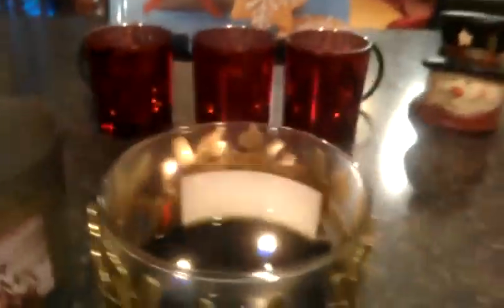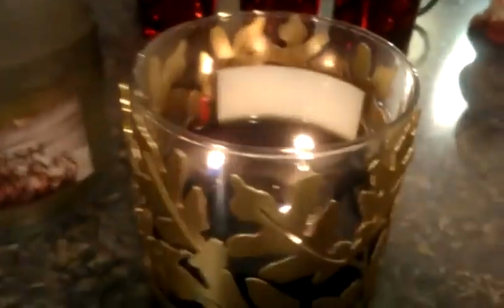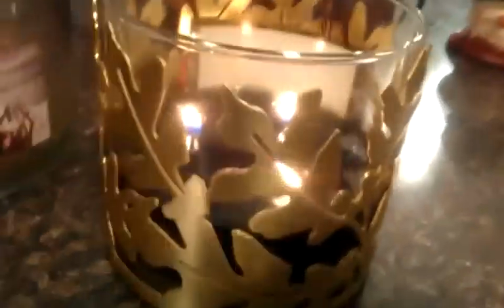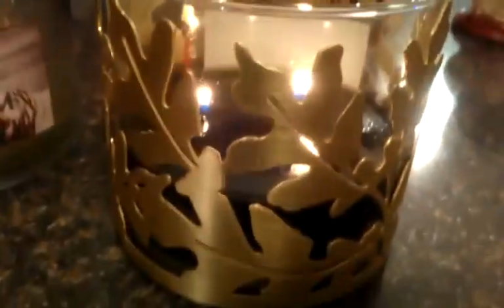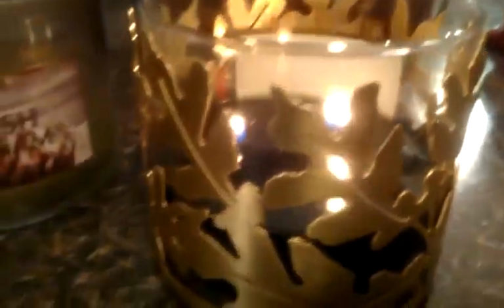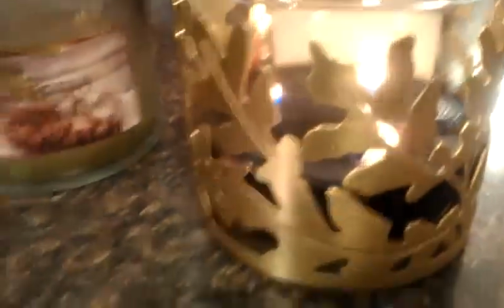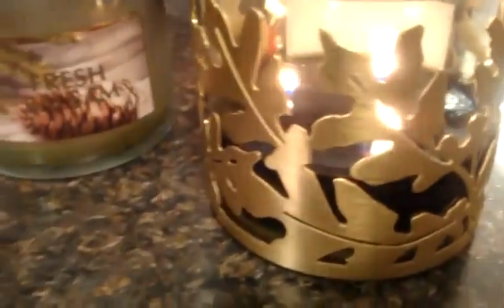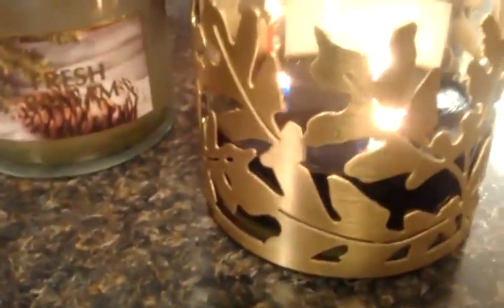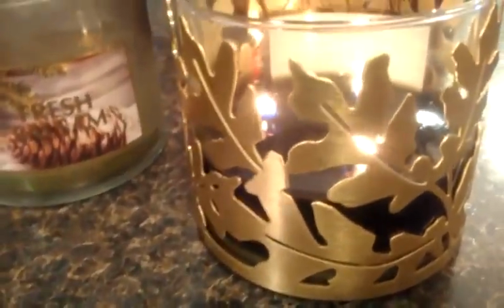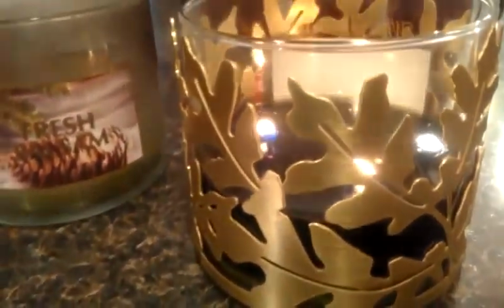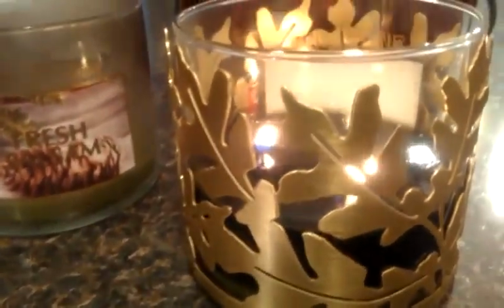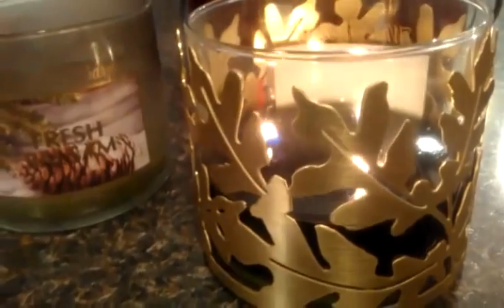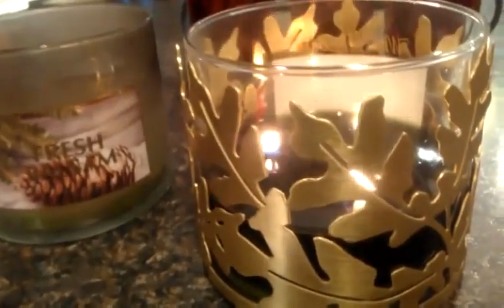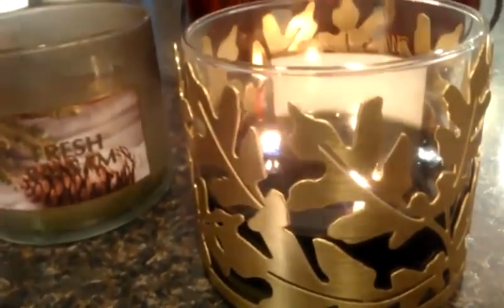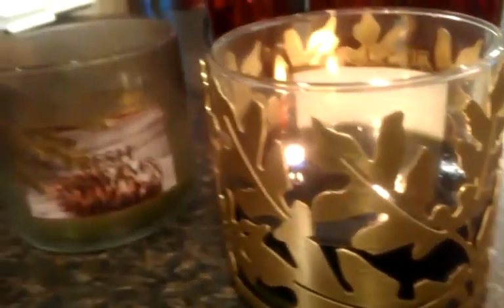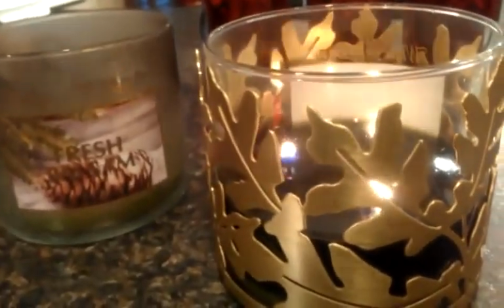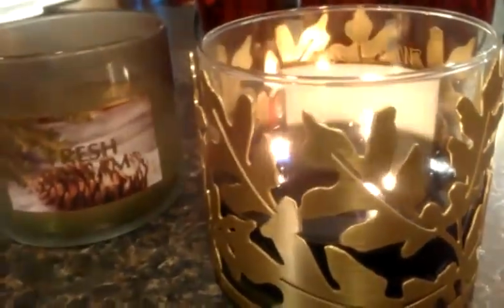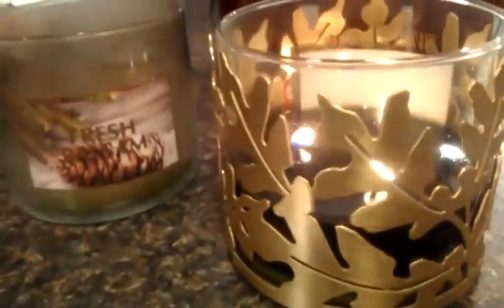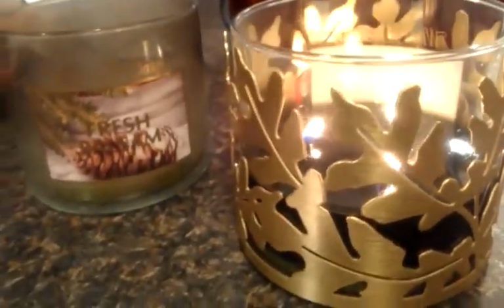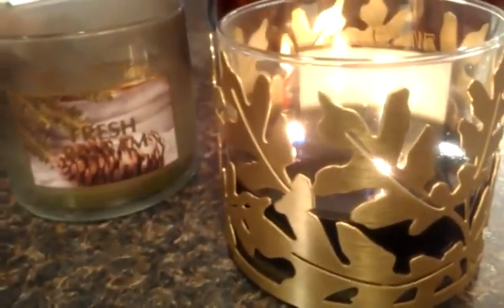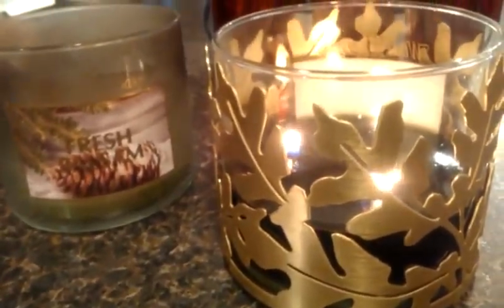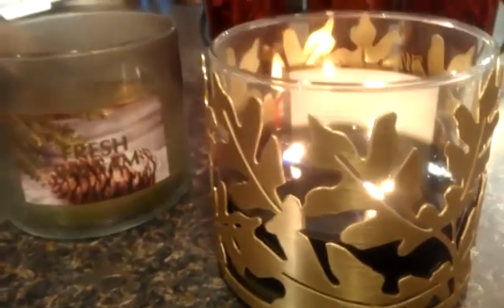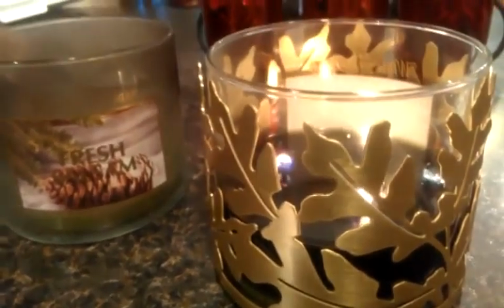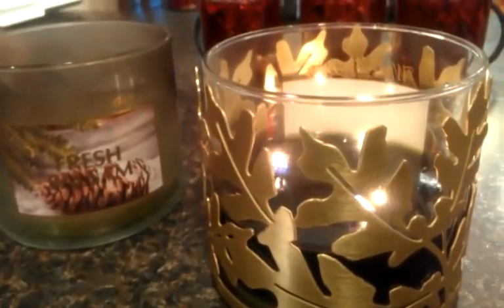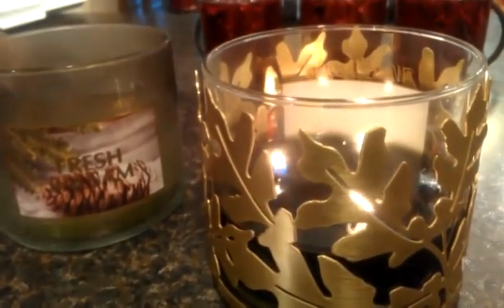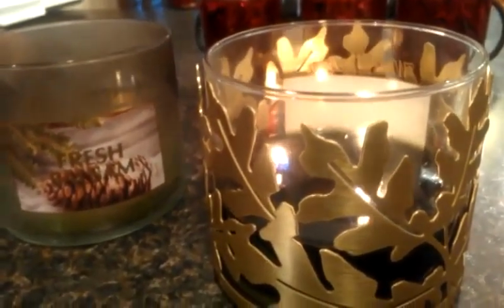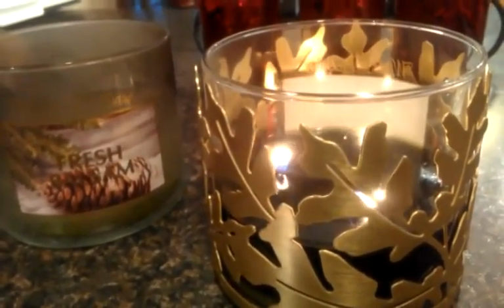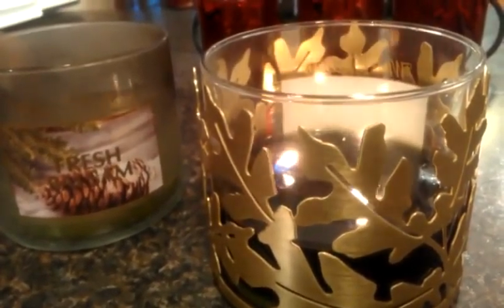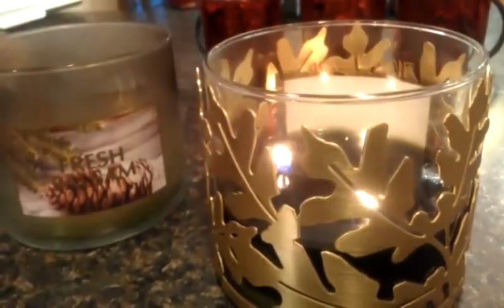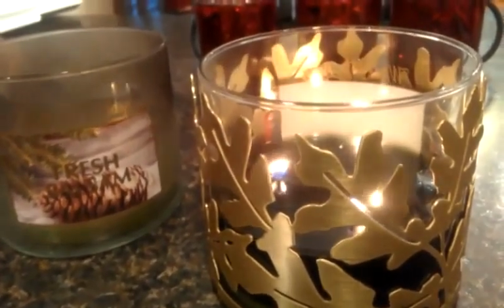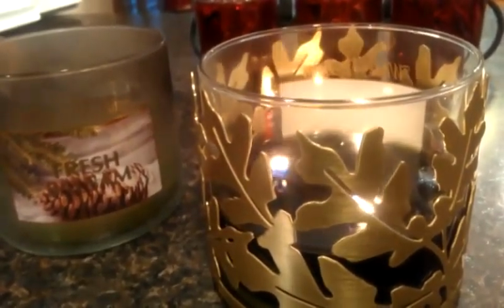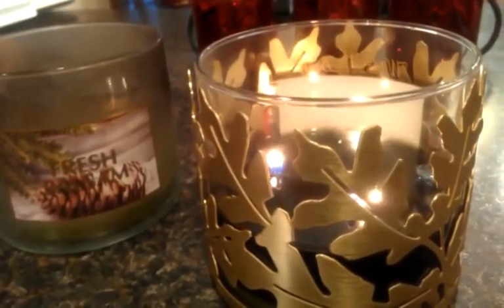This is a terrific fragrance for winter, especially for Christmas. So if you like a Christmas tree type scent in your home around the holidays, definitely check this one out. Thanks for watching today, guys. I hope you're all having a great day and I will see you in another review soon. Bye!